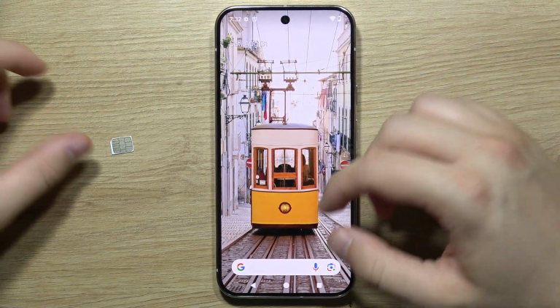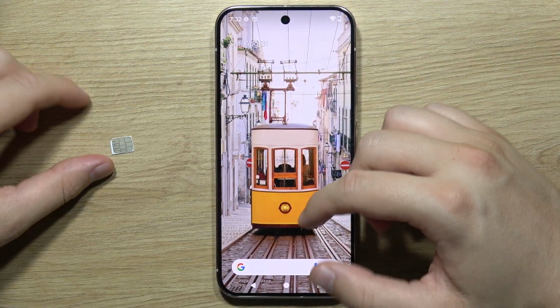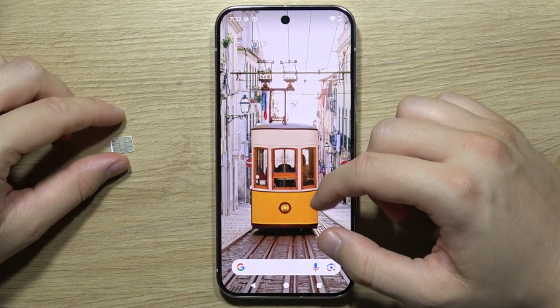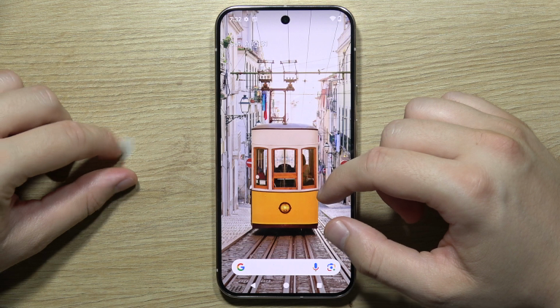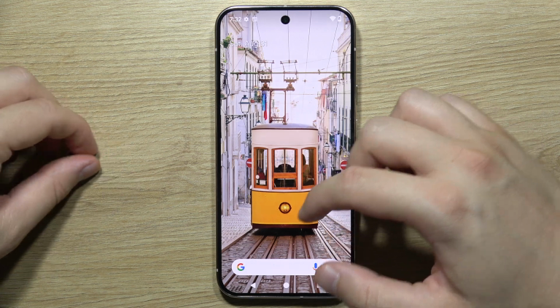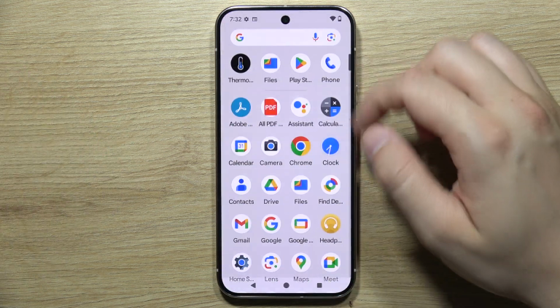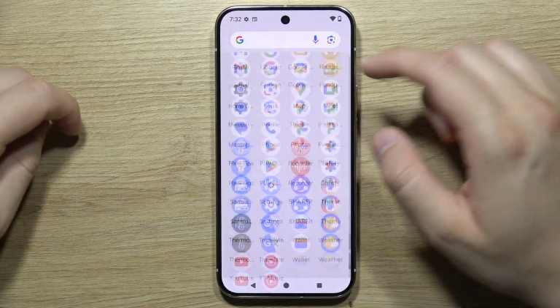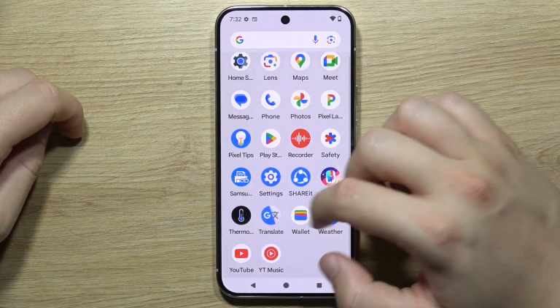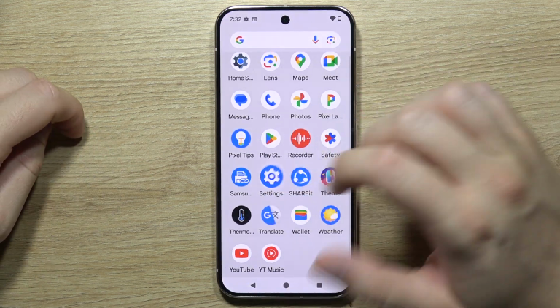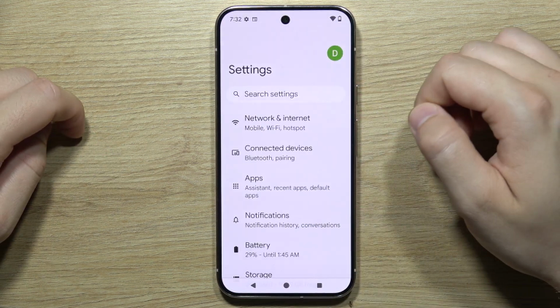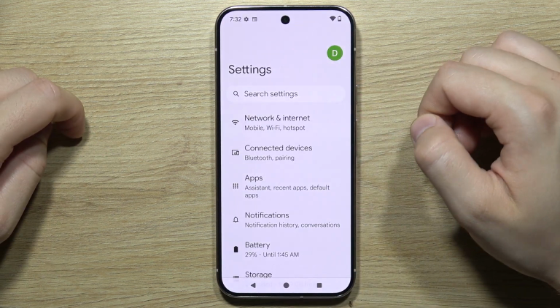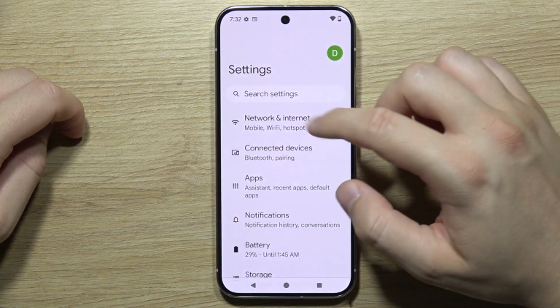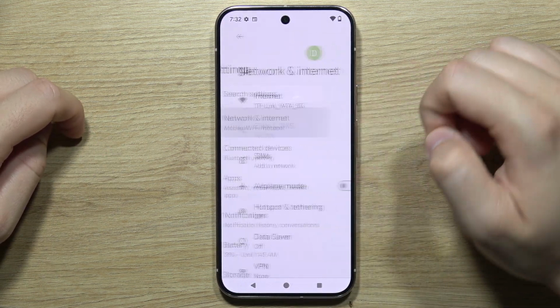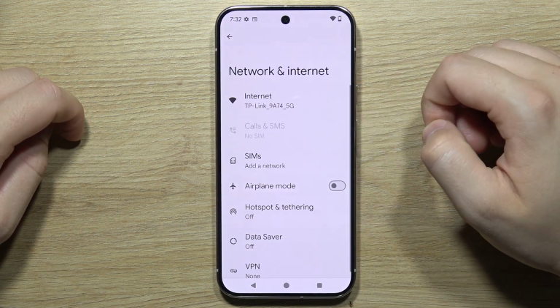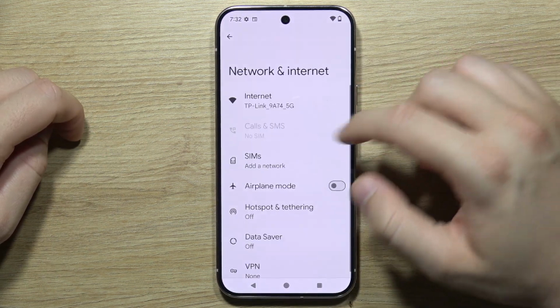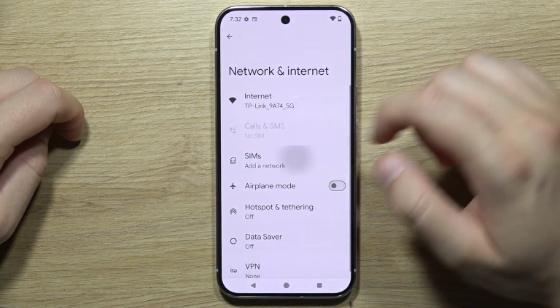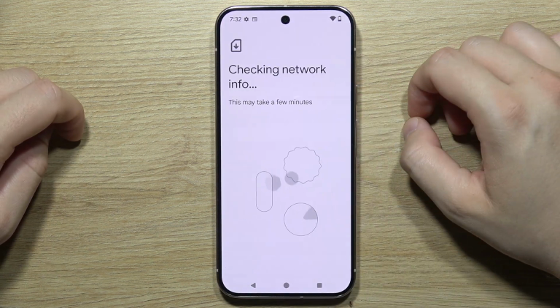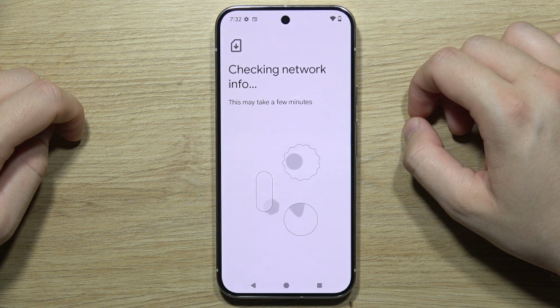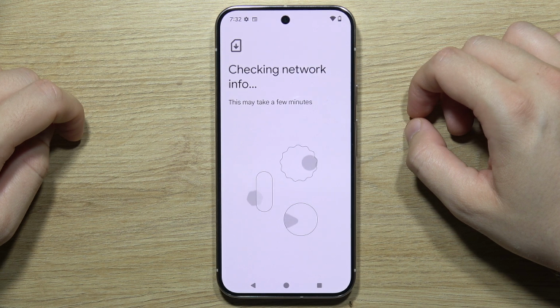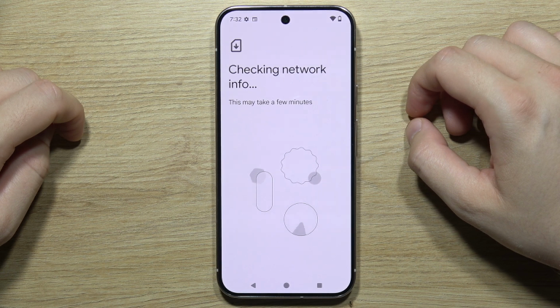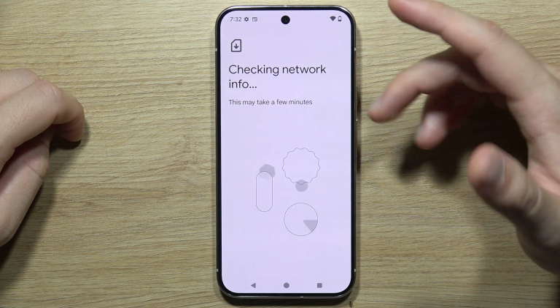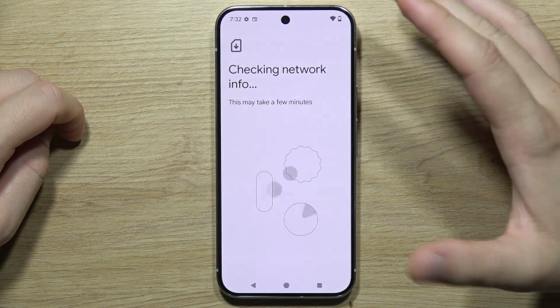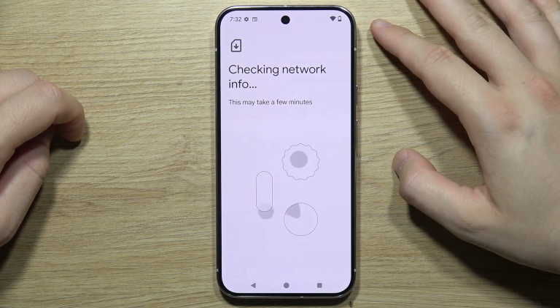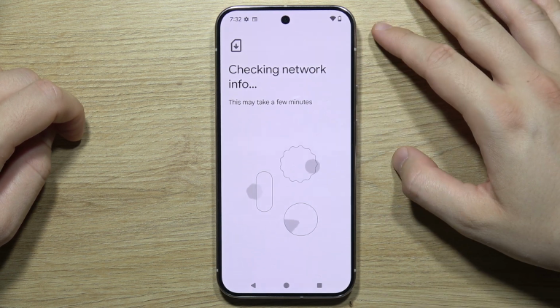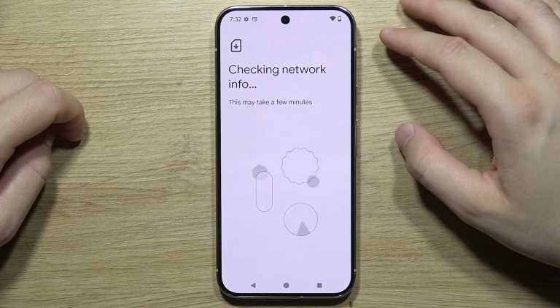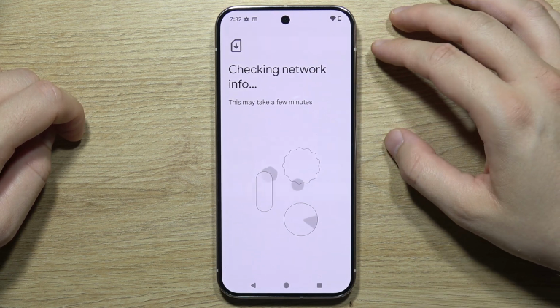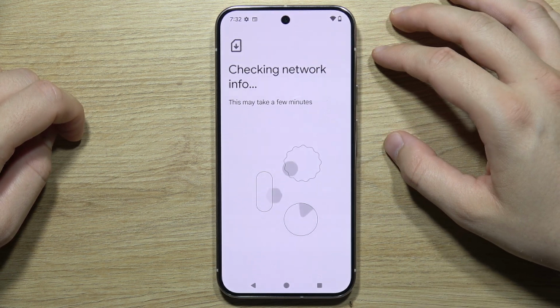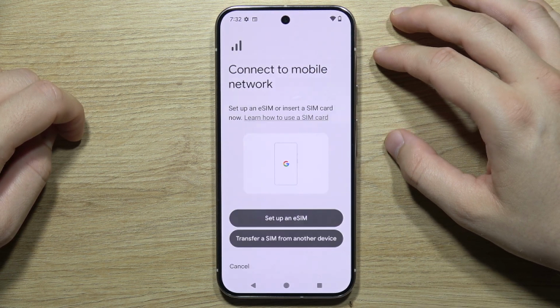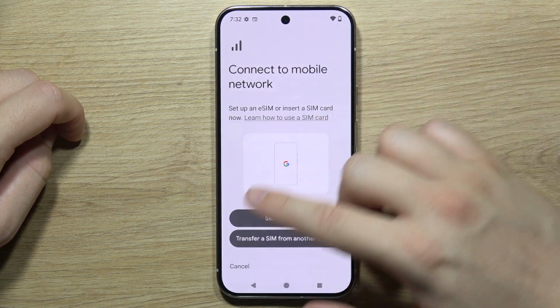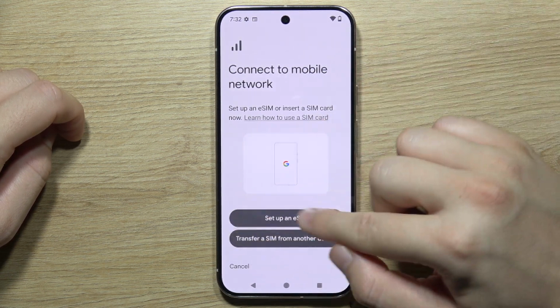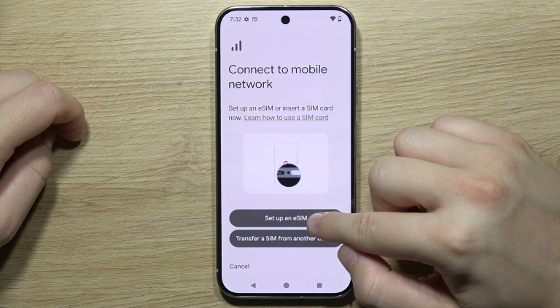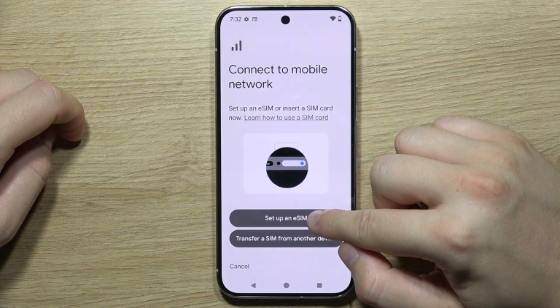Next, if you already have the SIM card inserted, you will have to go into Settings, open Network and Internet, and move into the SIMs. Wait for a few seconds, then tap to set up an eSIM.